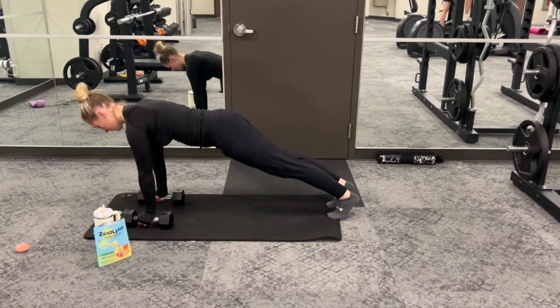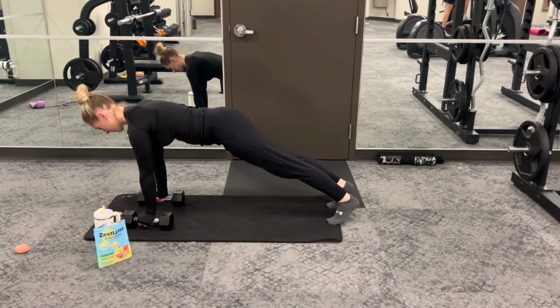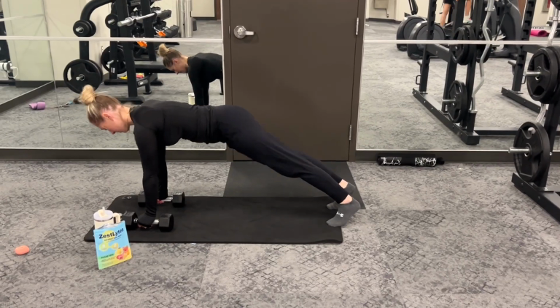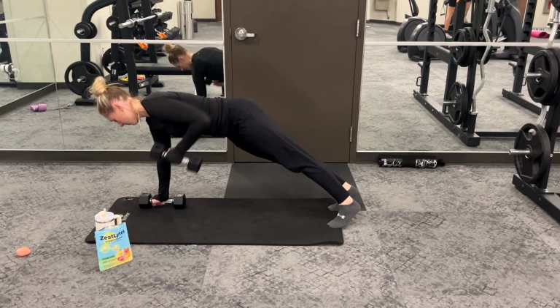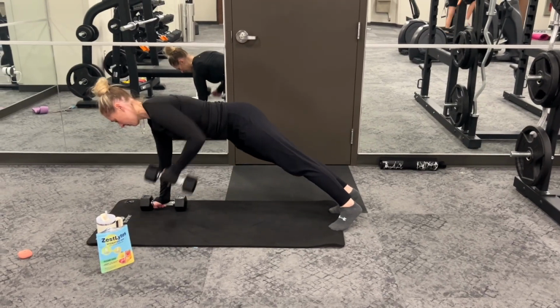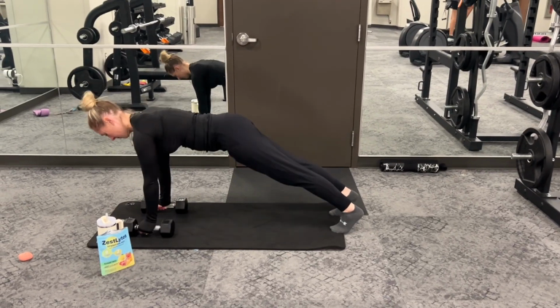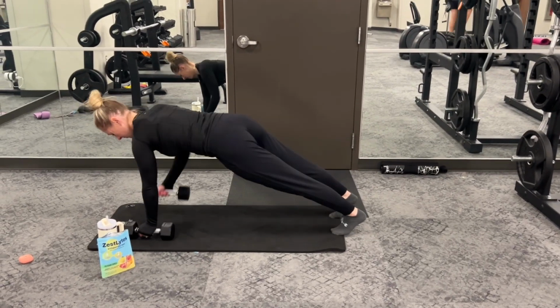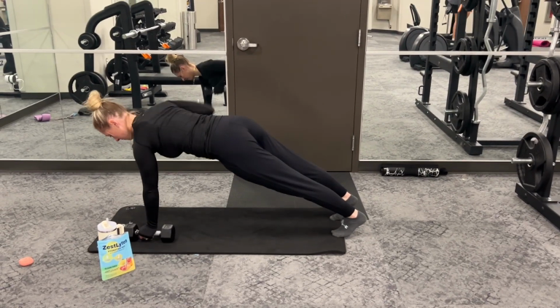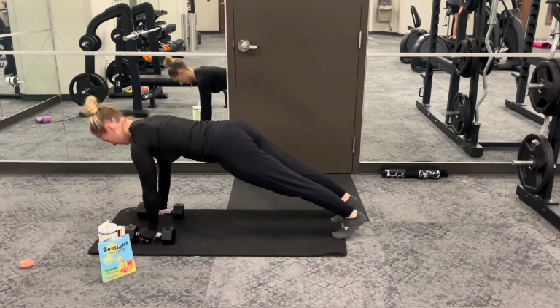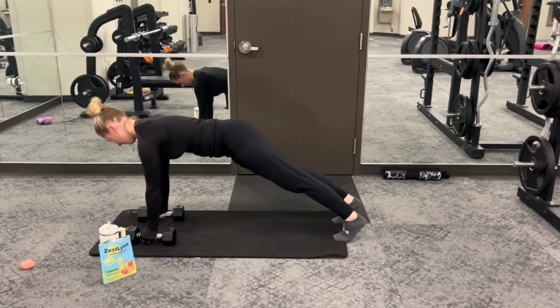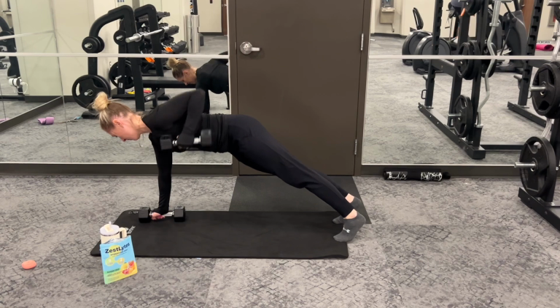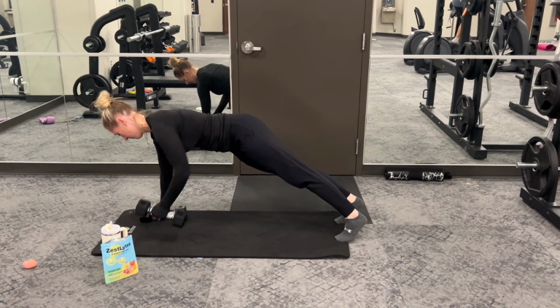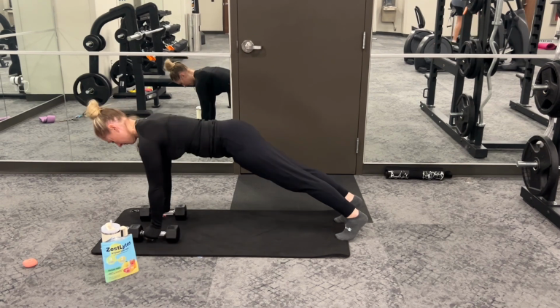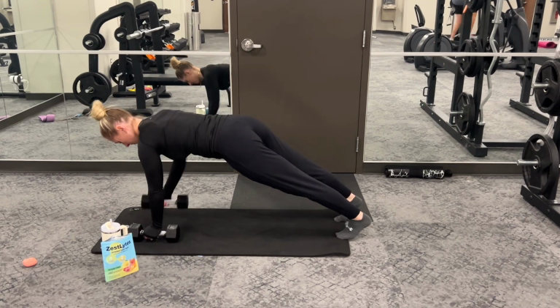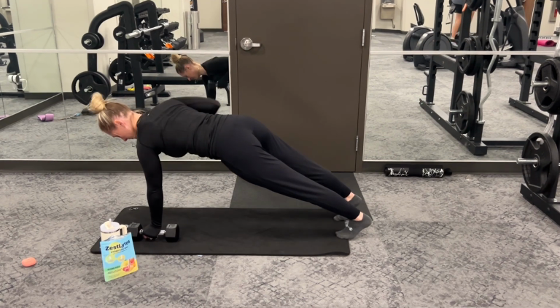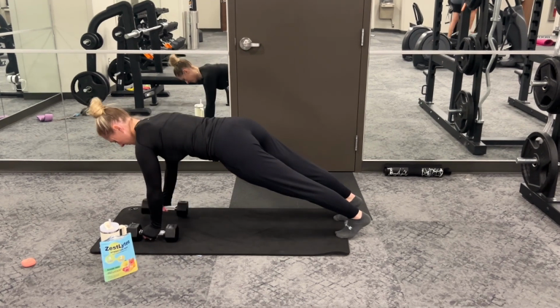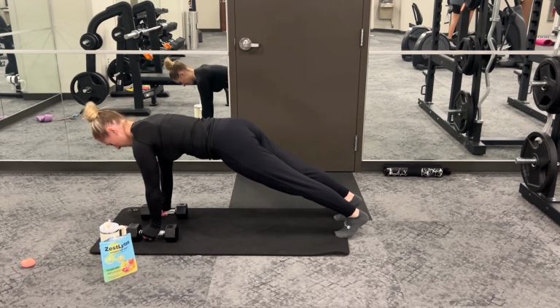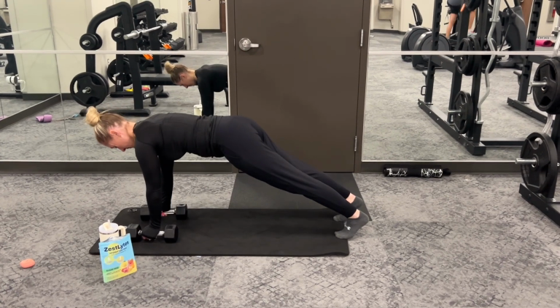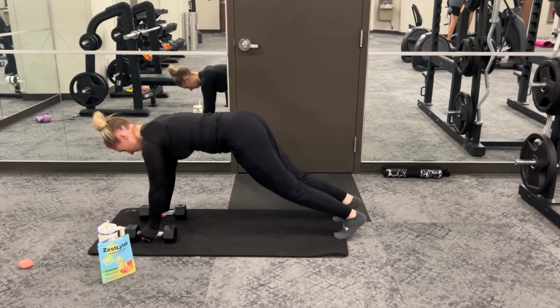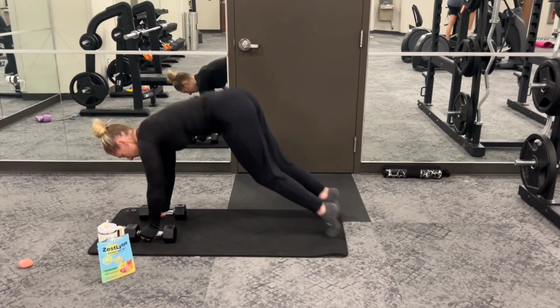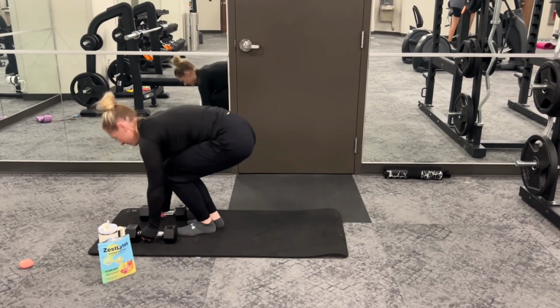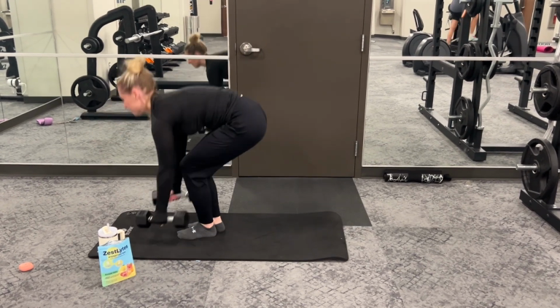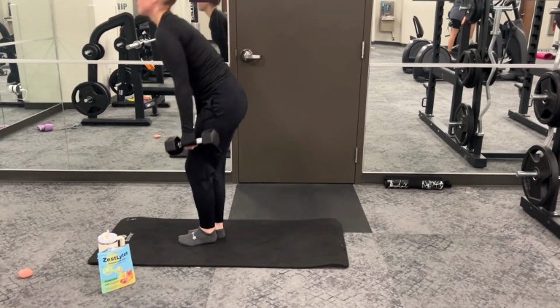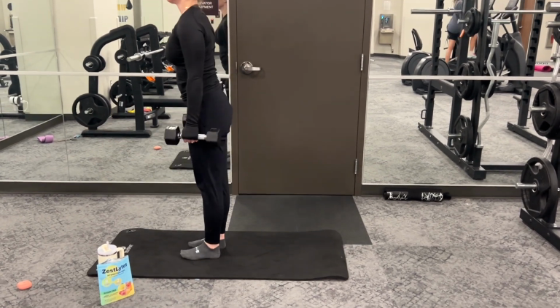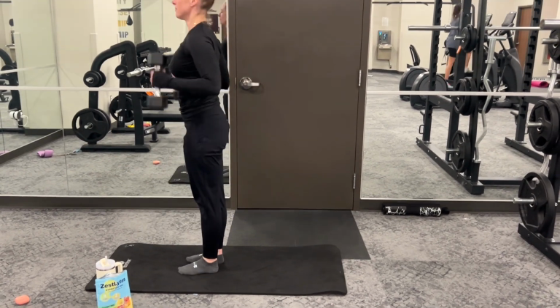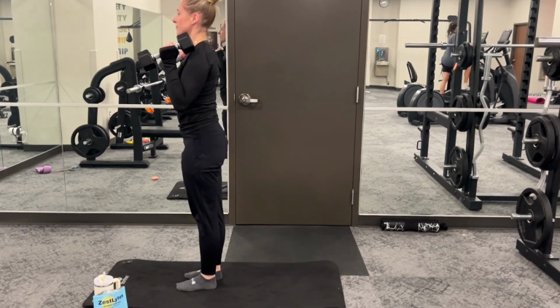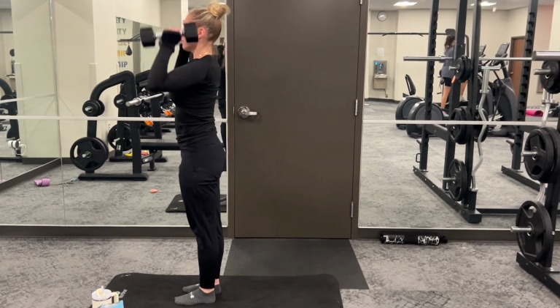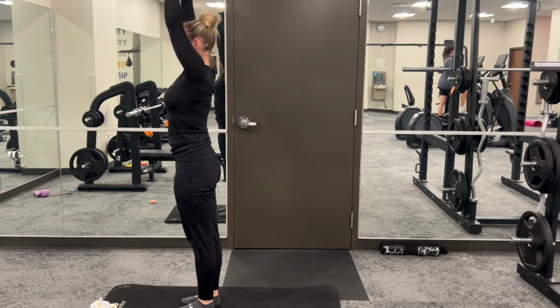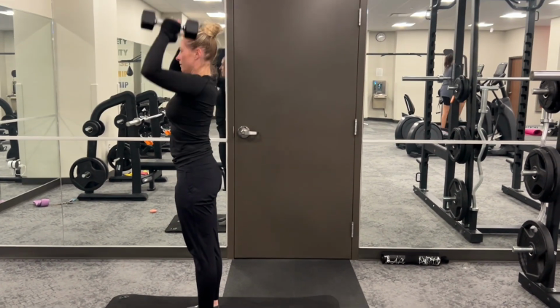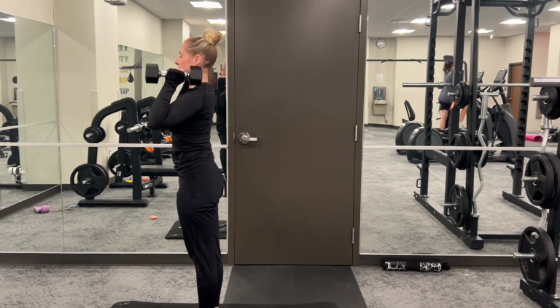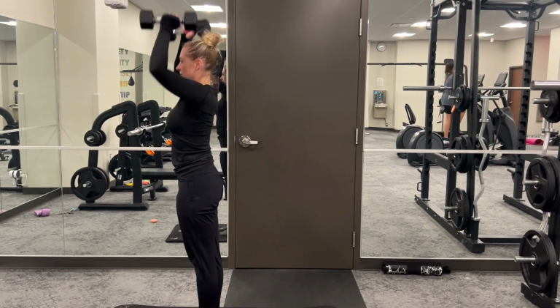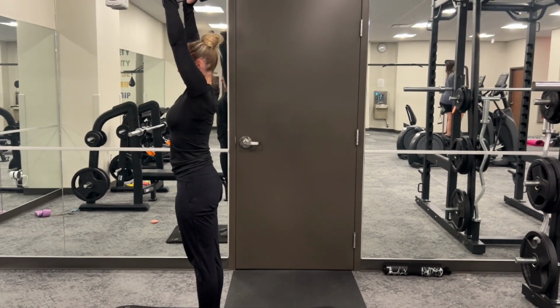Whether you're conquering a workout, battling fatigue, or simply staying sharp, Zest Lights is your ultimate hydration partner.